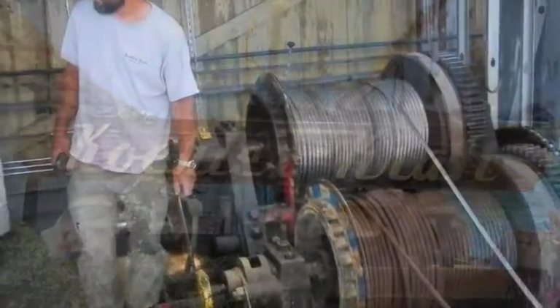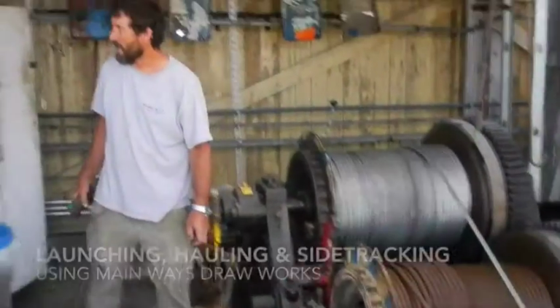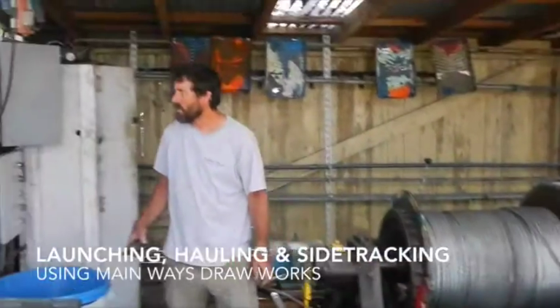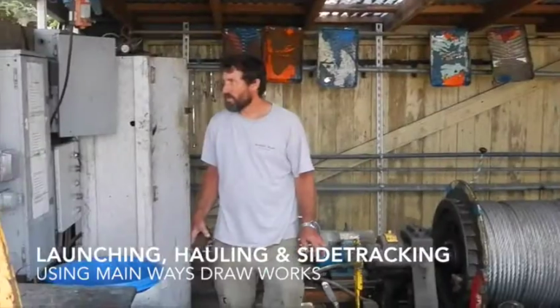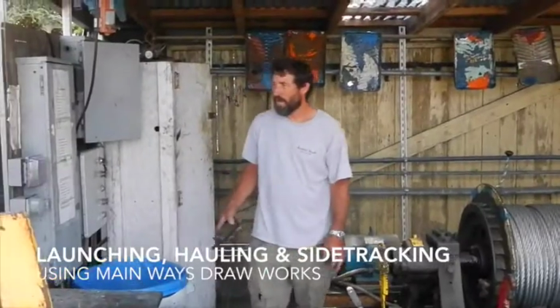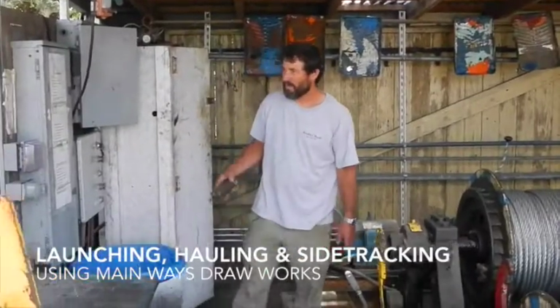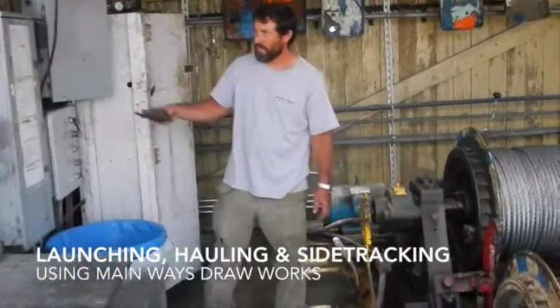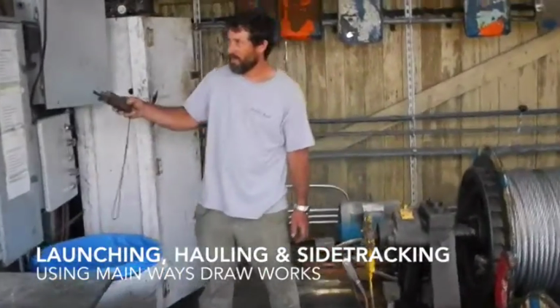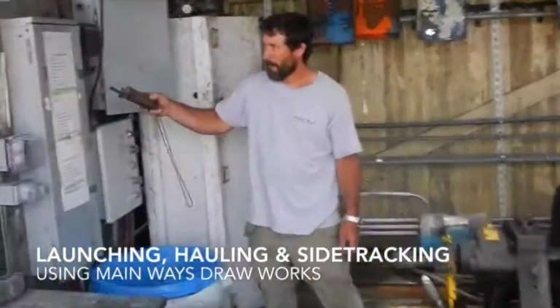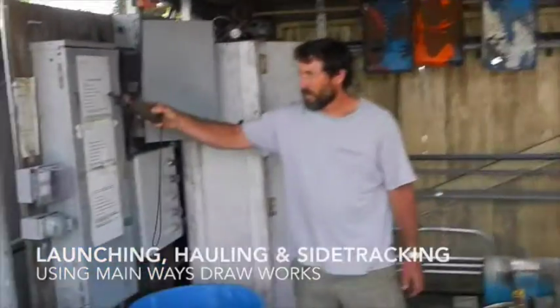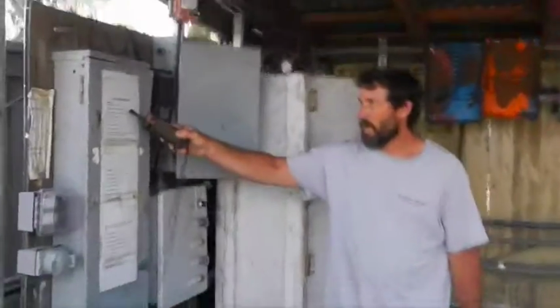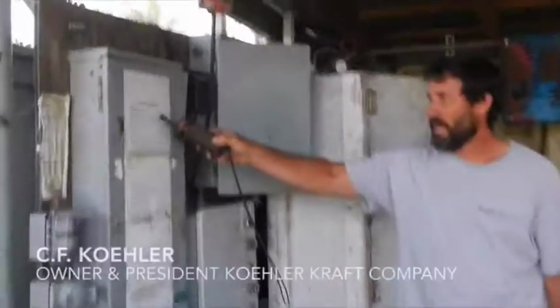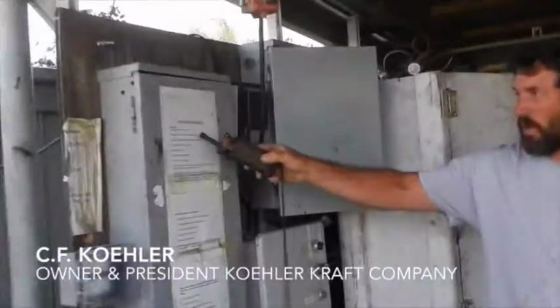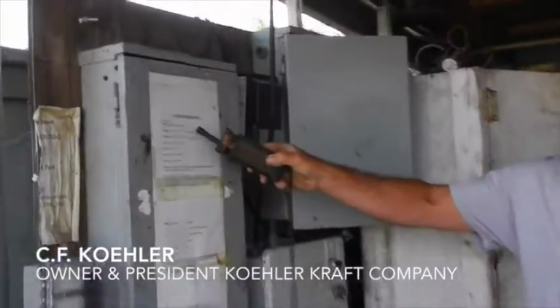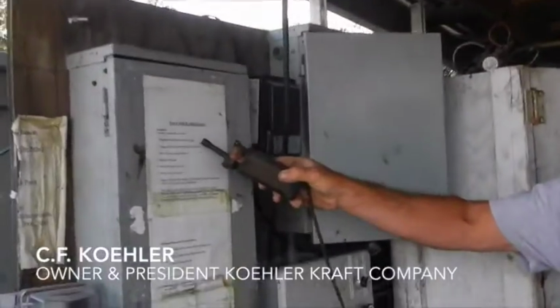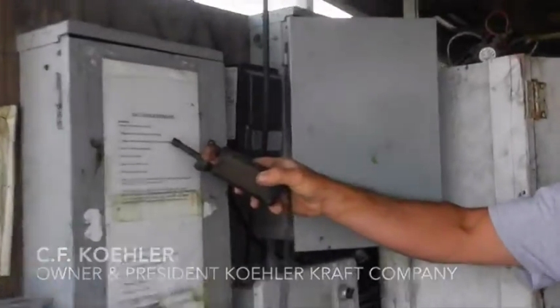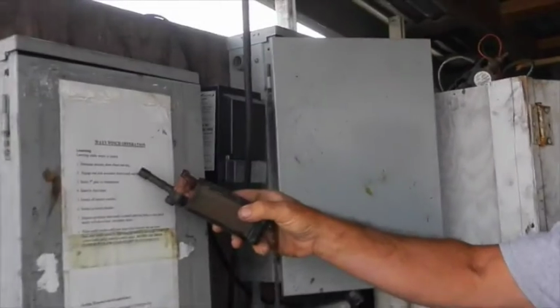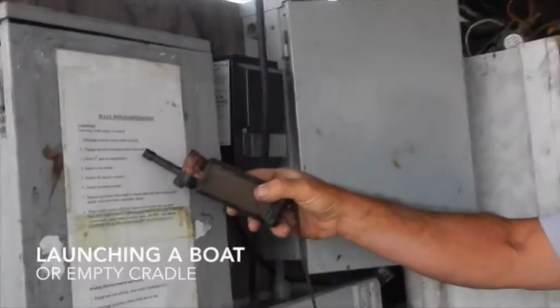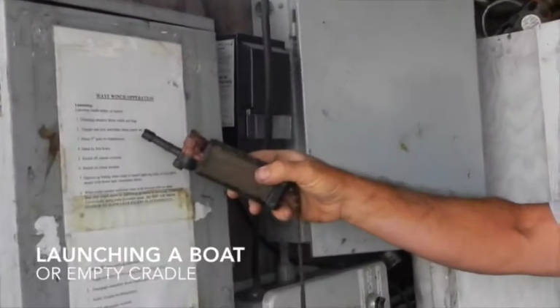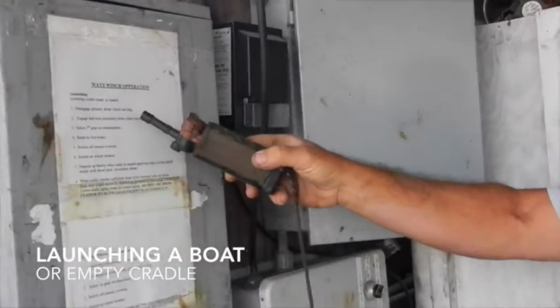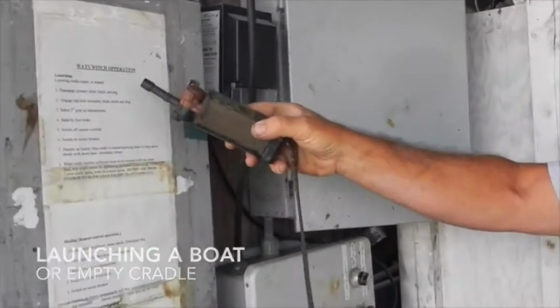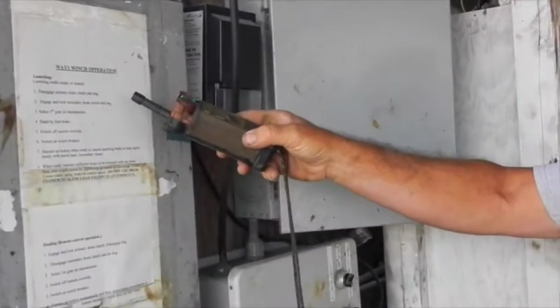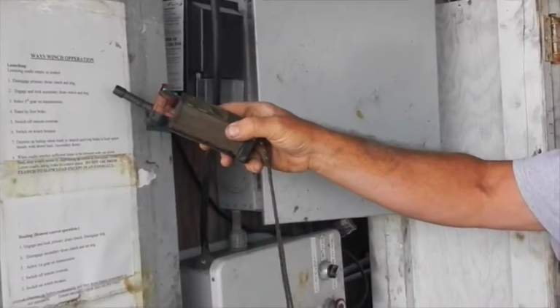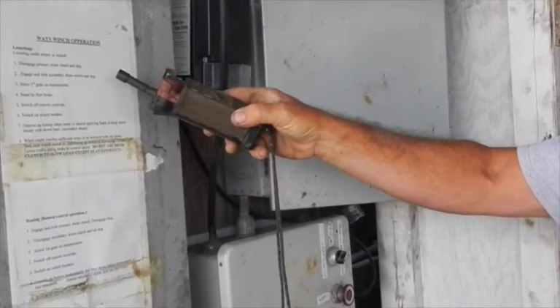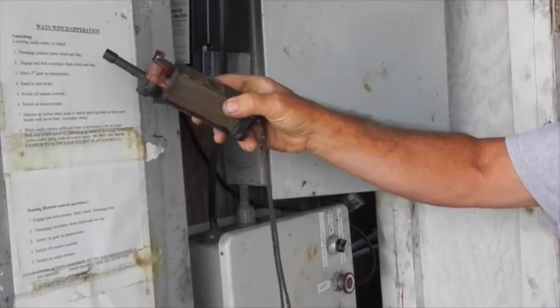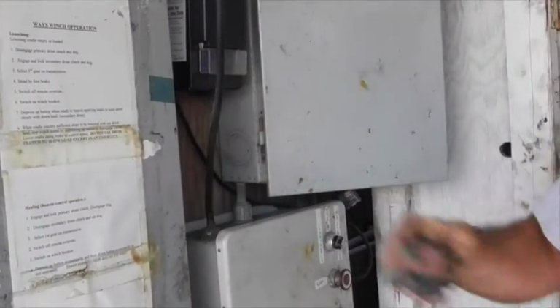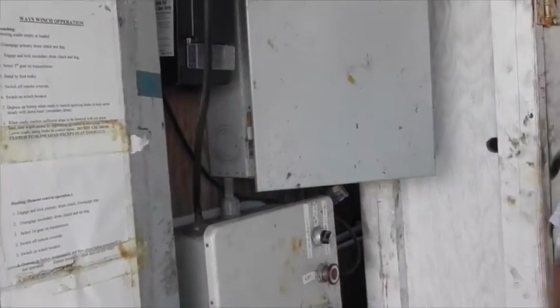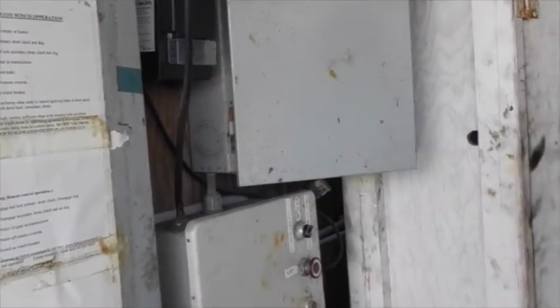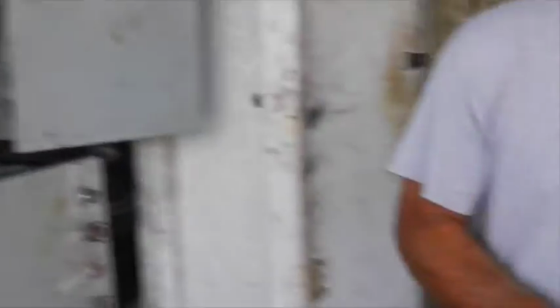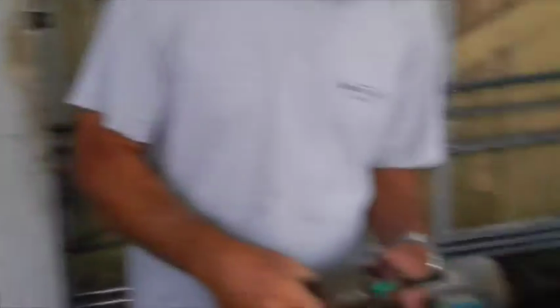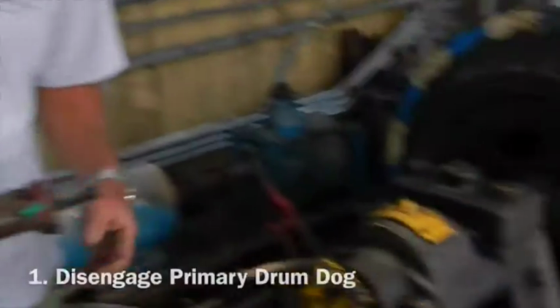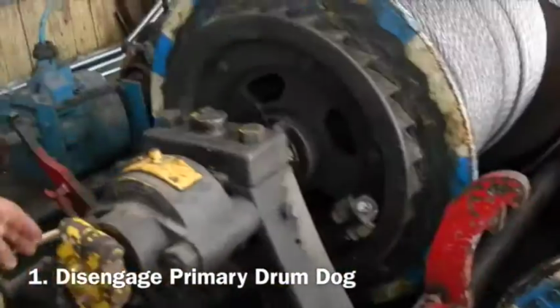Now we'll go through the simple operations here. For lowering the cradle, empty or loaded — in other words, launching a boat or putting an empty cradle in the water to haul a boat — disengage the primary clutch dog.